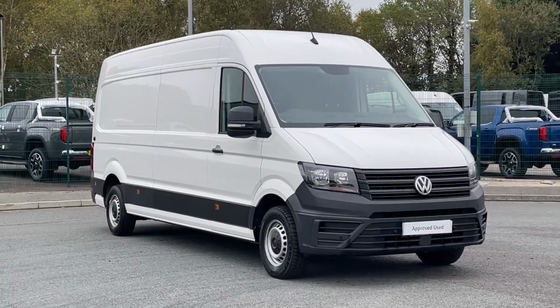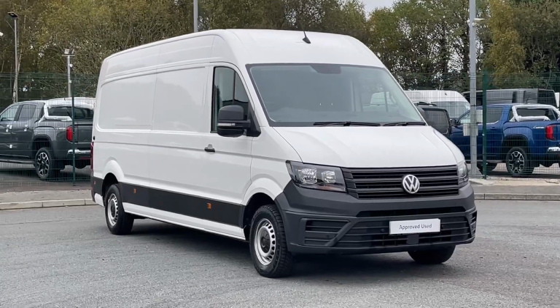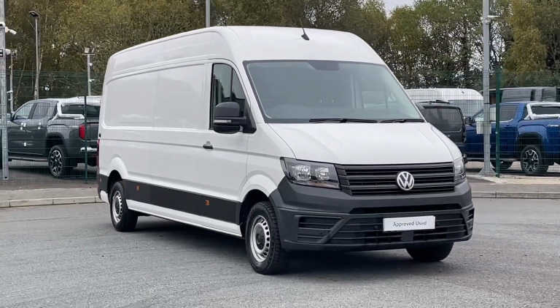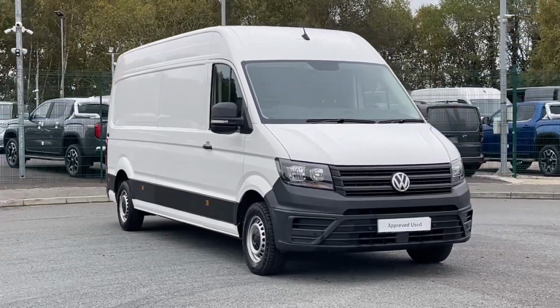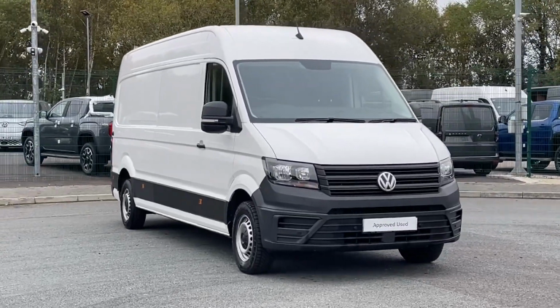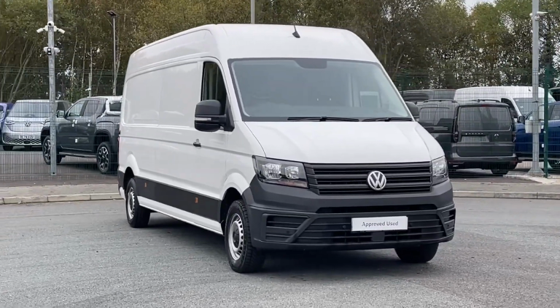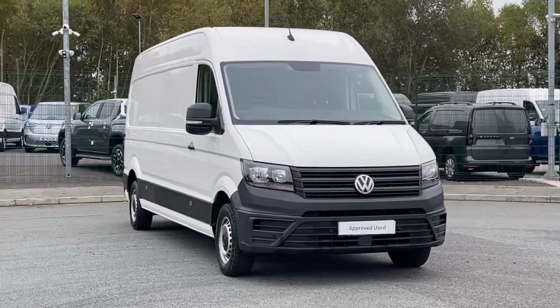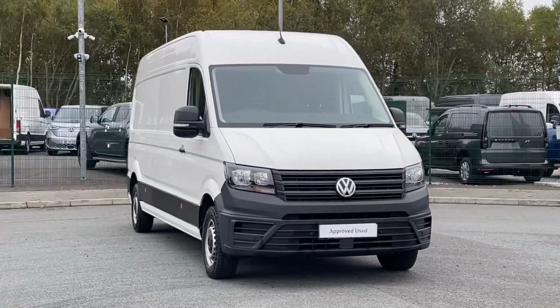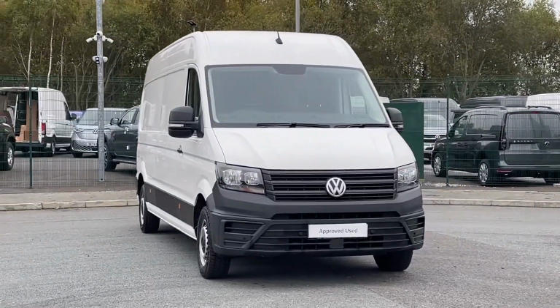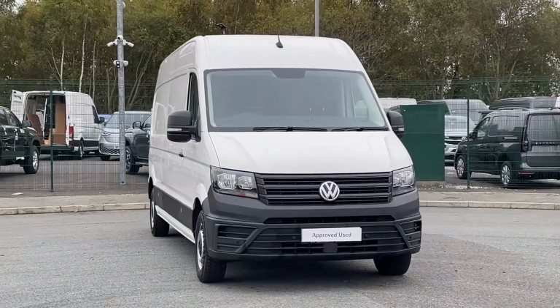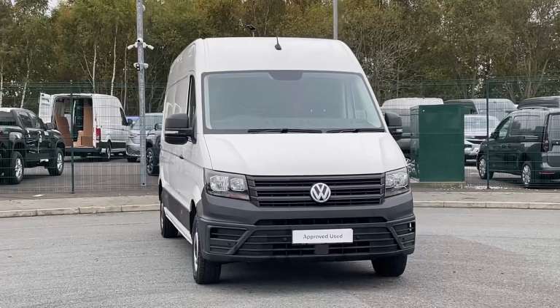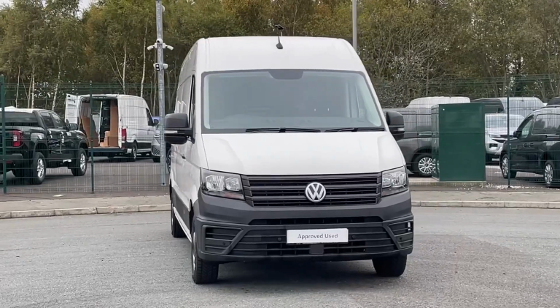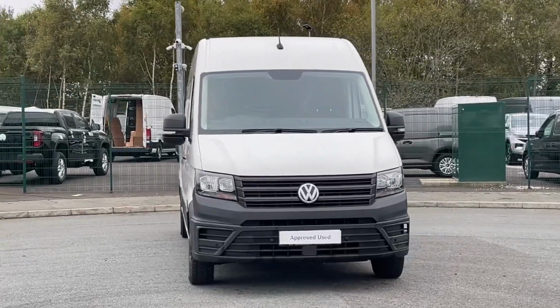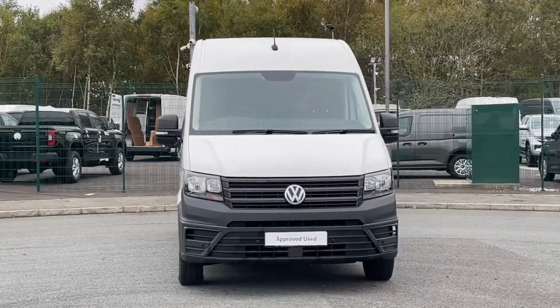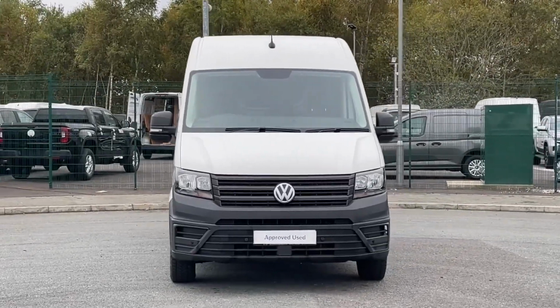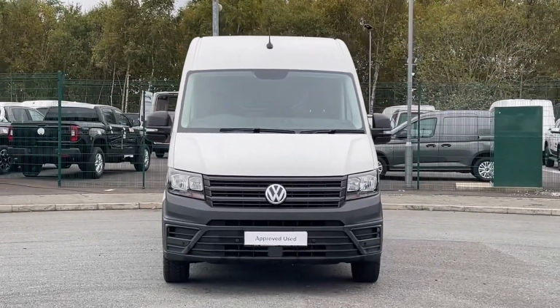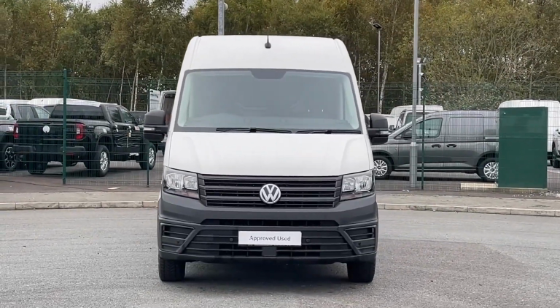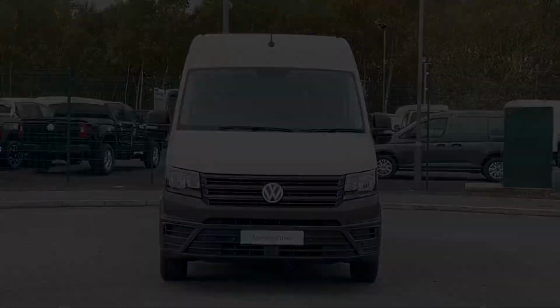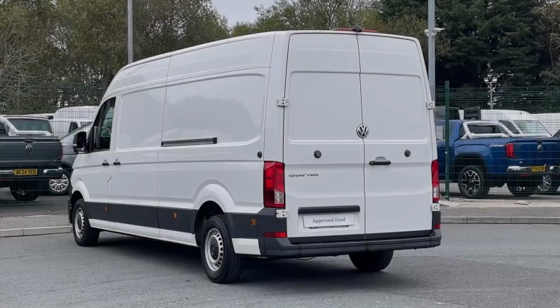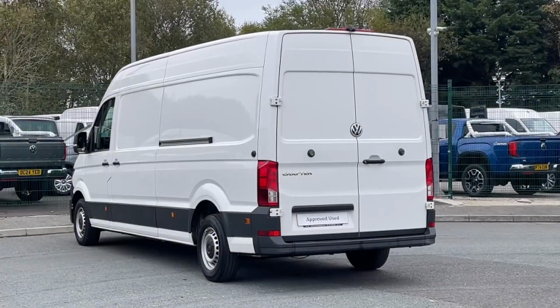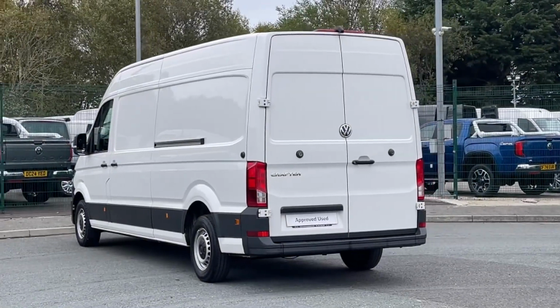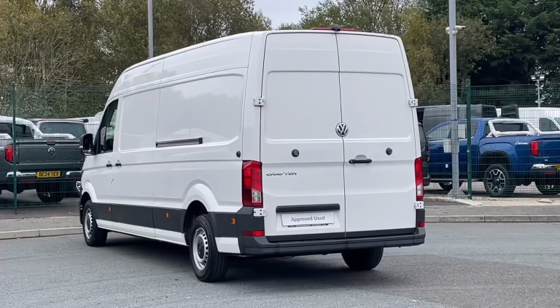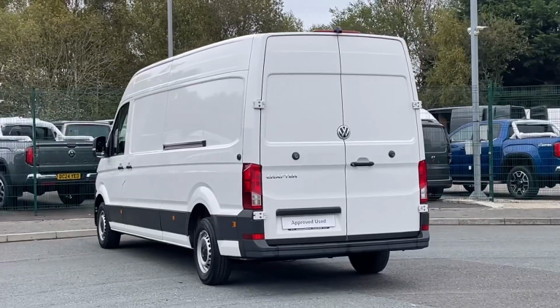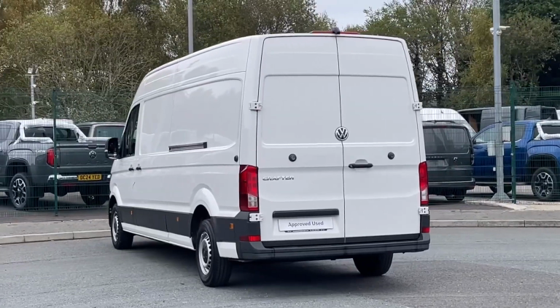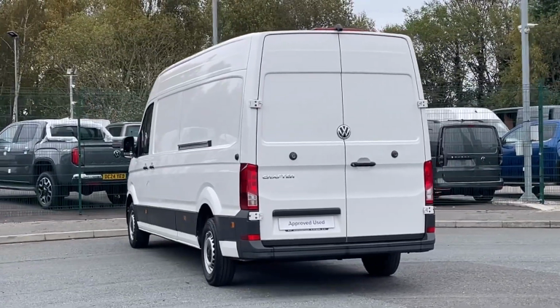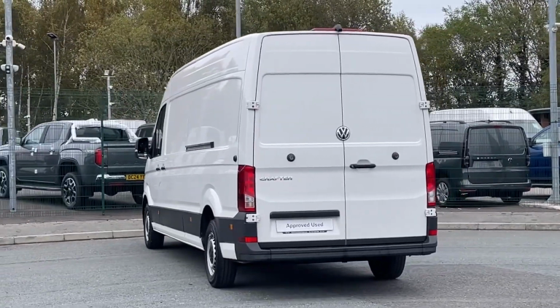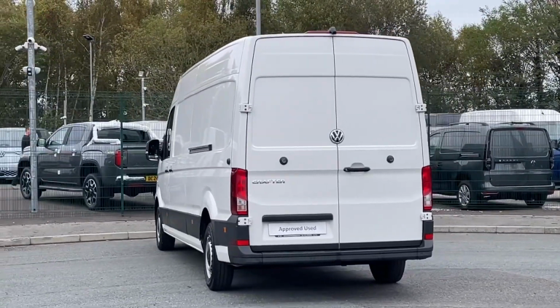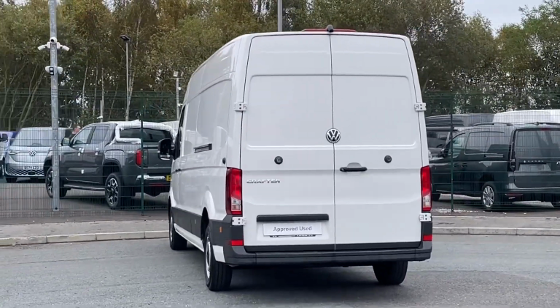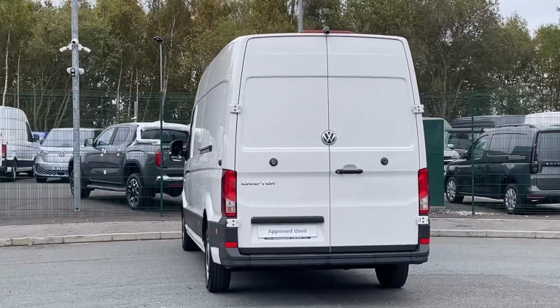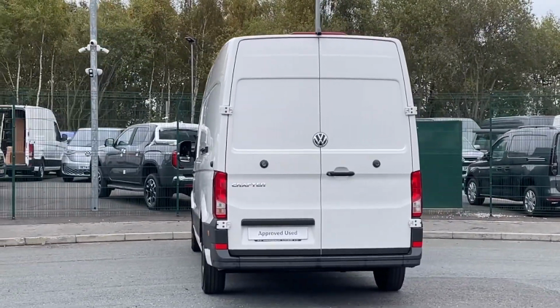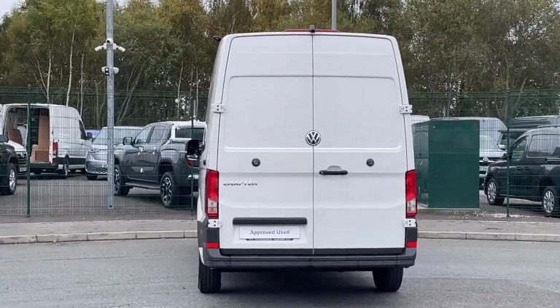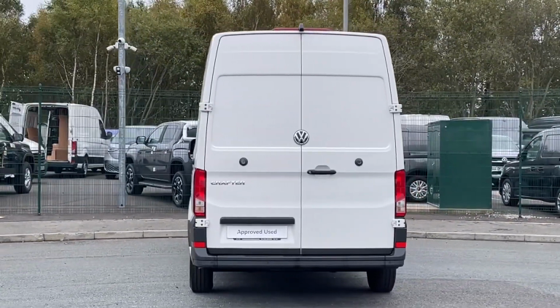Hello and welcome to Volkswagen Van Centre Liverpool. I'm Rachel and today I'm going to show you around this Volkswagen Crafter CR35 panel van trendline. It is powered by a 2 litre diesel engine and features manual transmission.